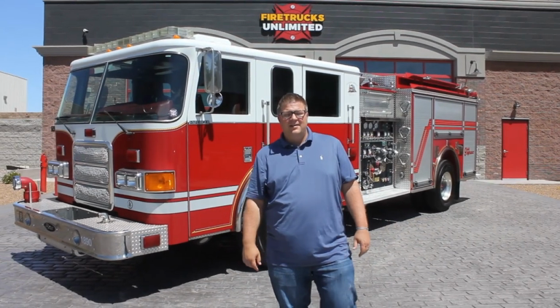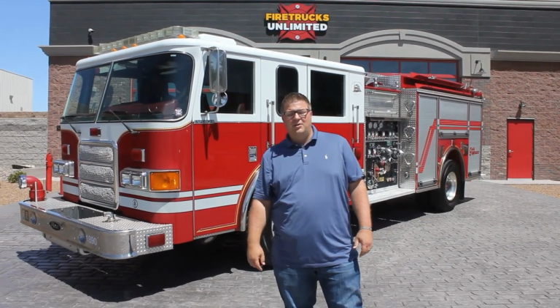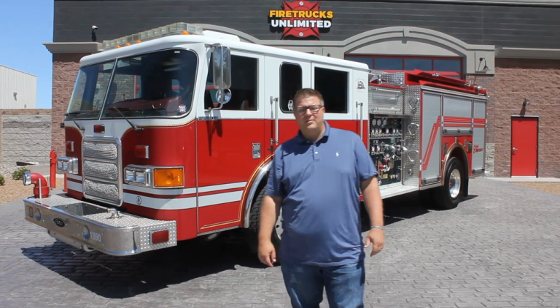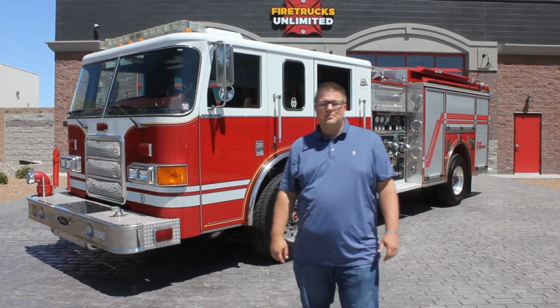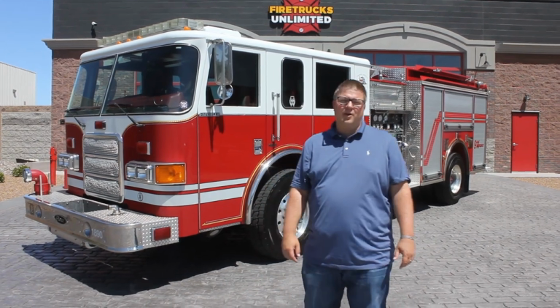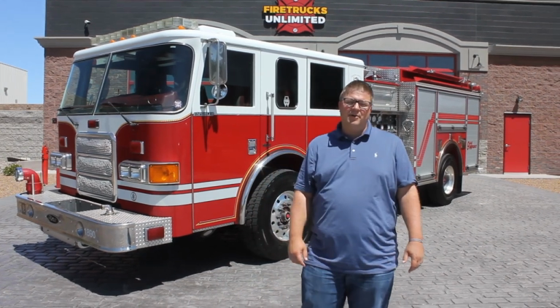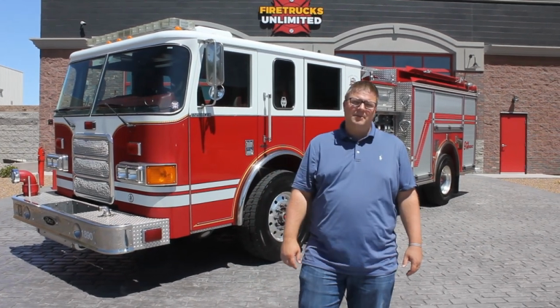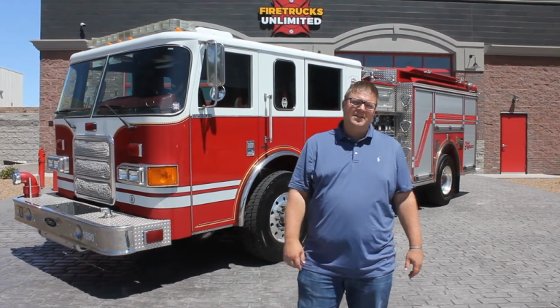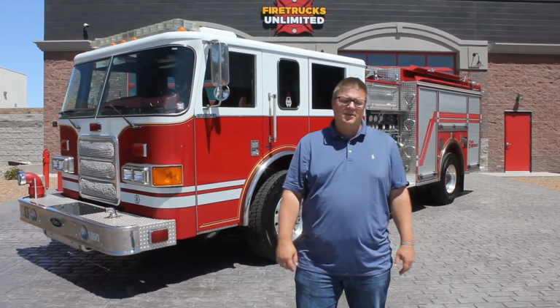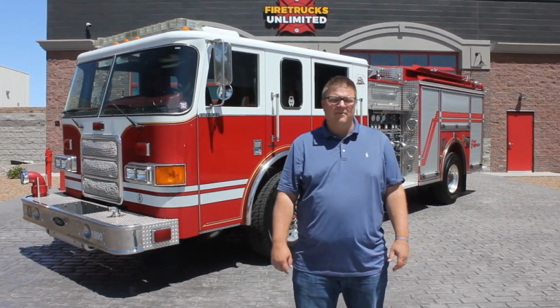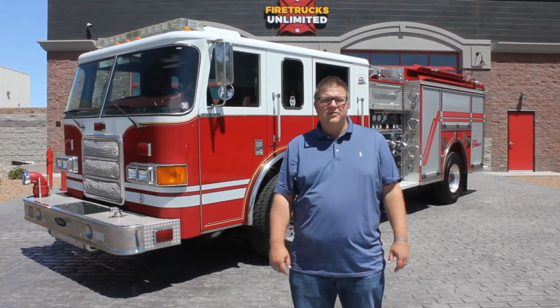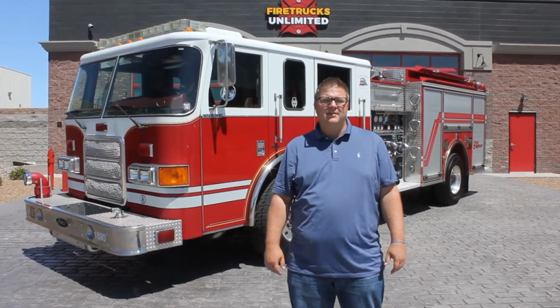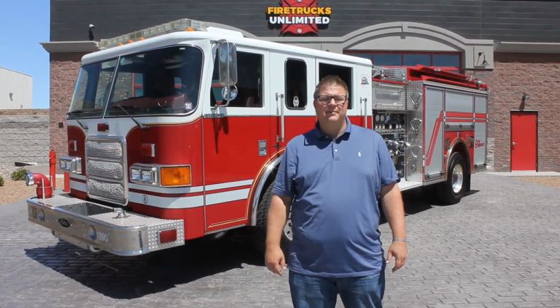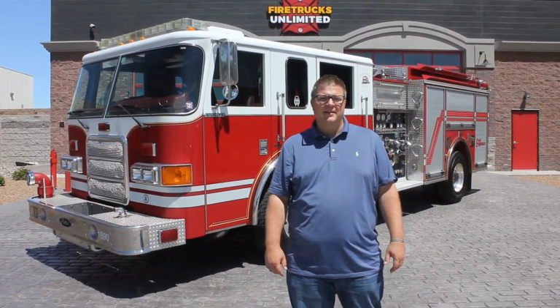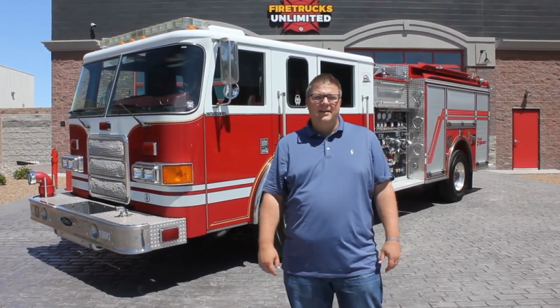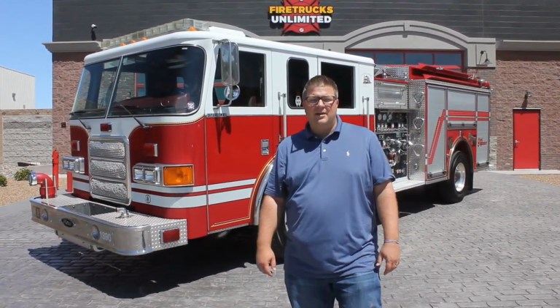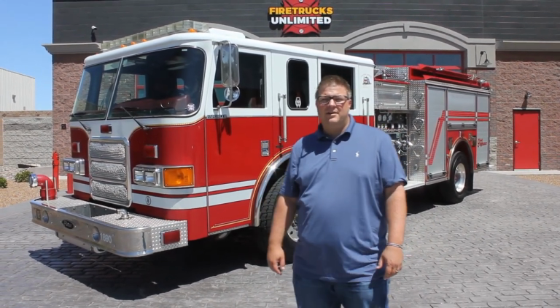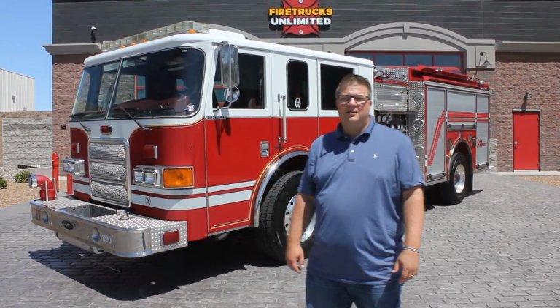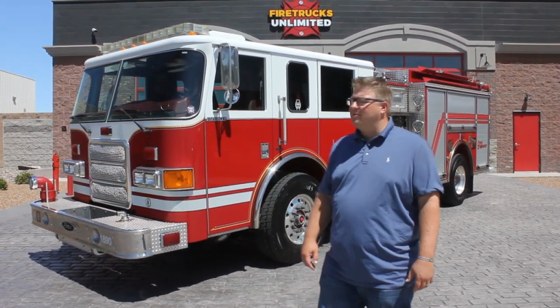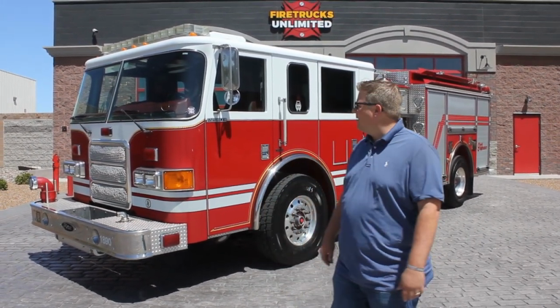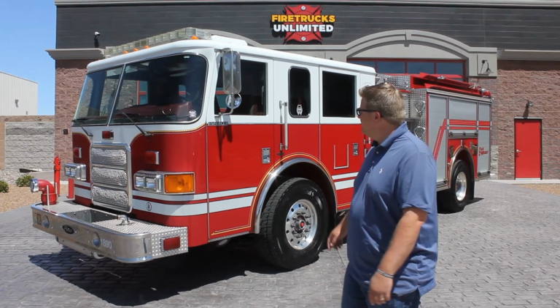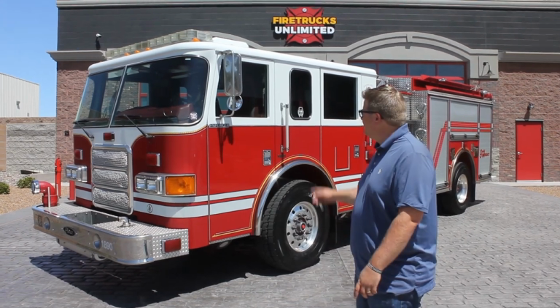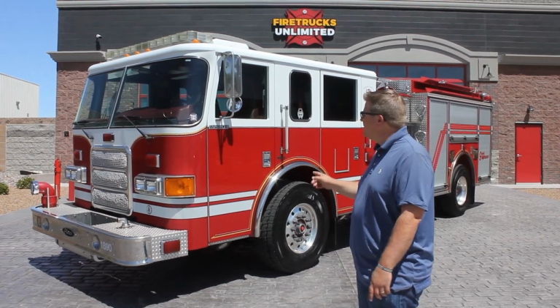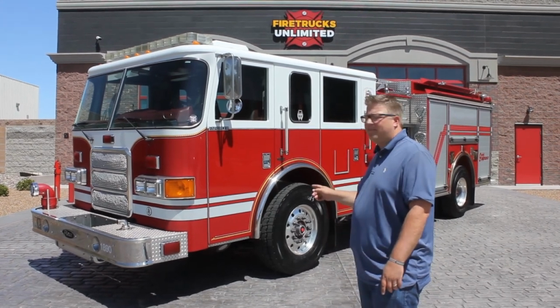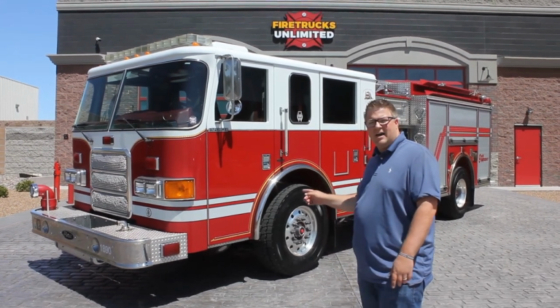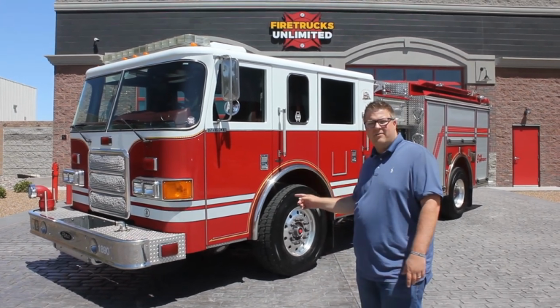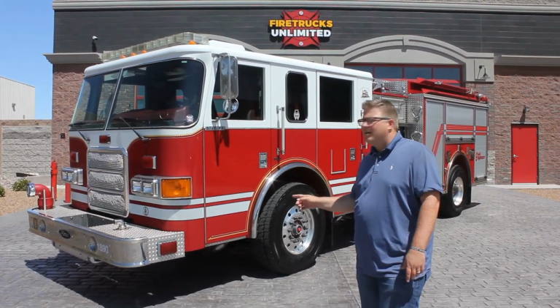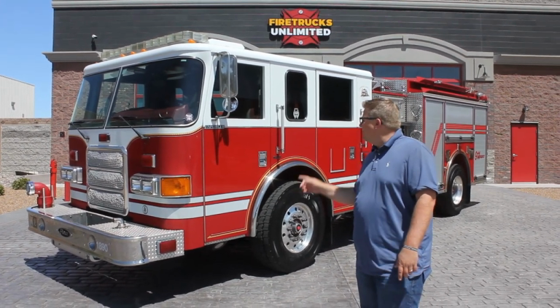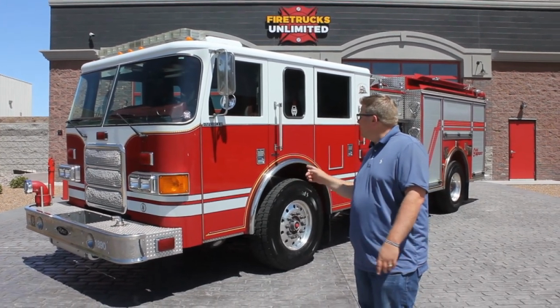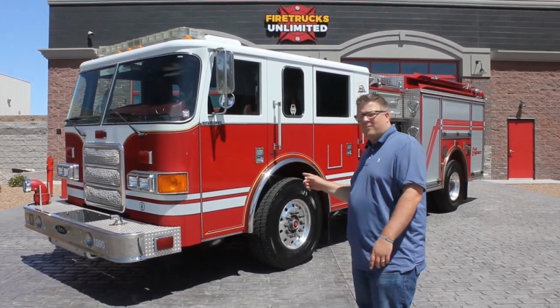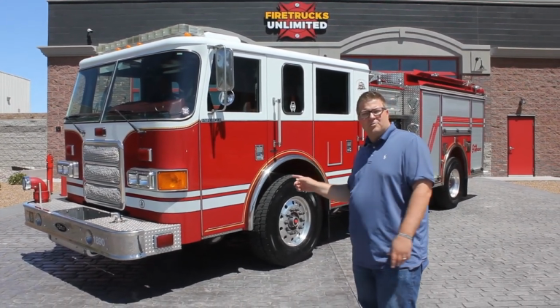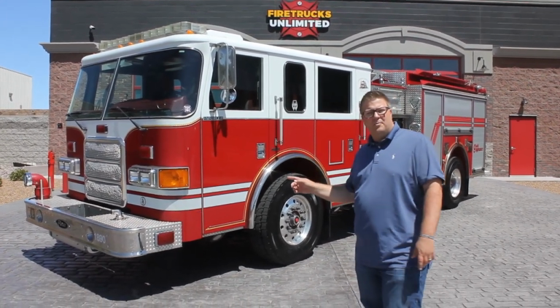Hello, my name is Brian Rayburn and I'm the Vice President of Fire Trucks Unlimited. I'm here to talk to you about this 2005 Pearson Enforcer Pumper.